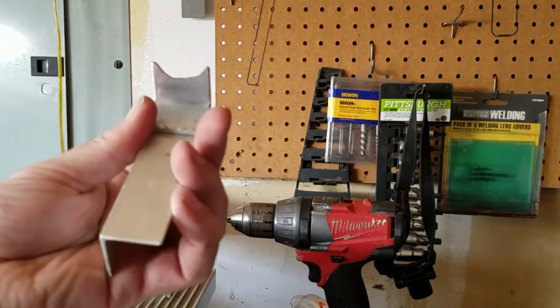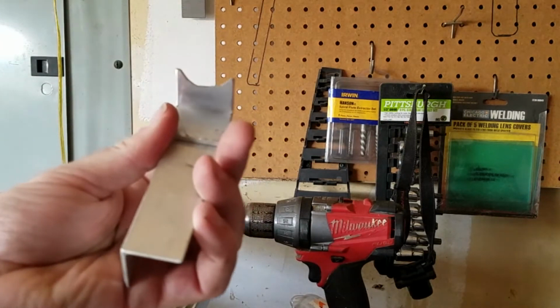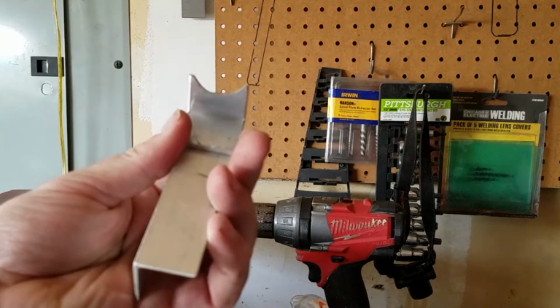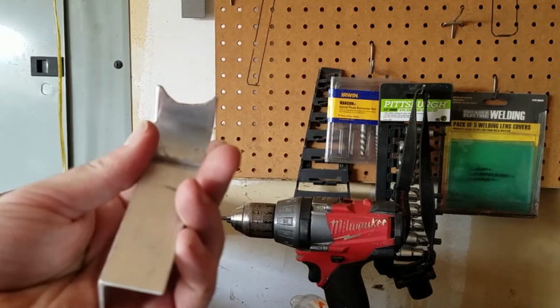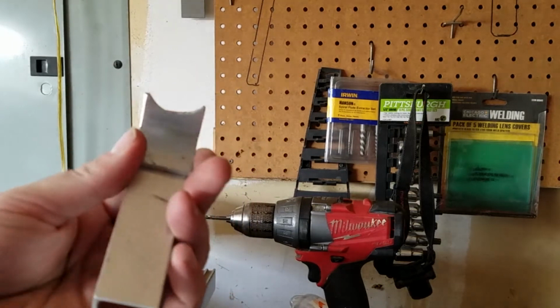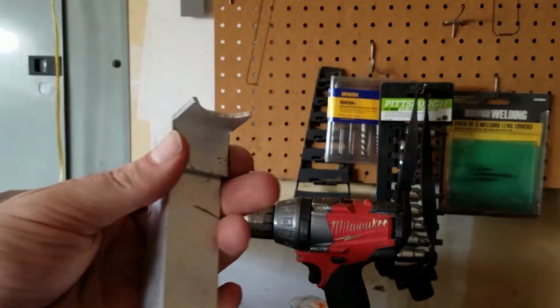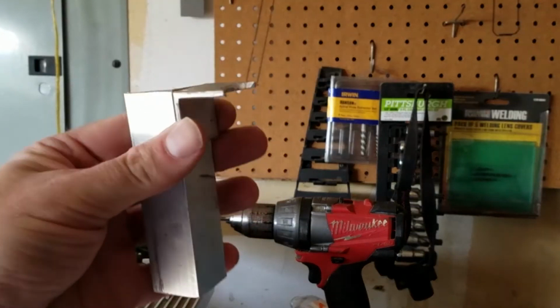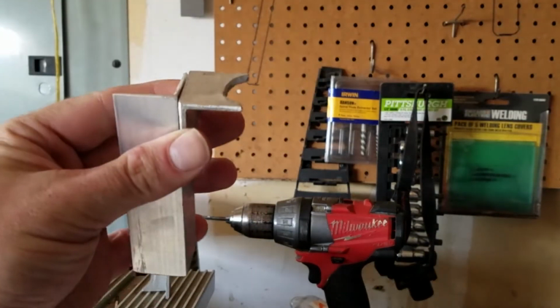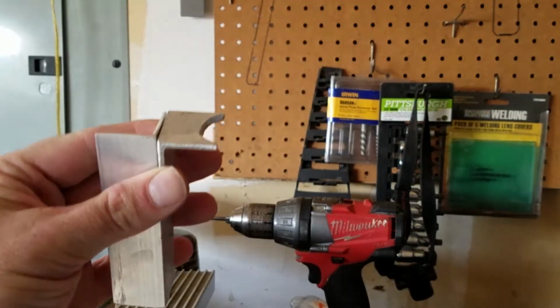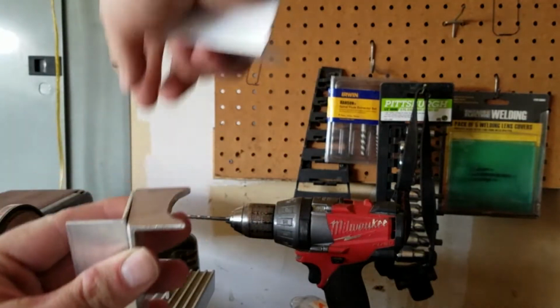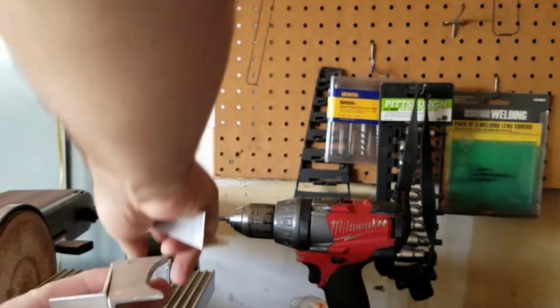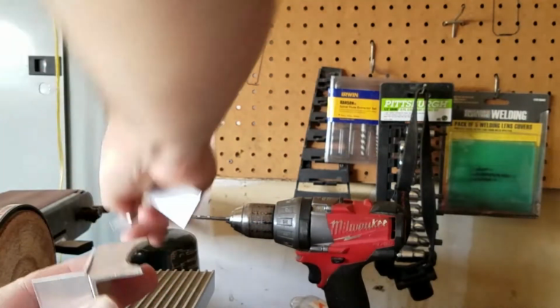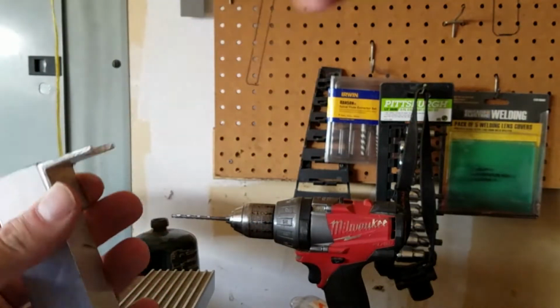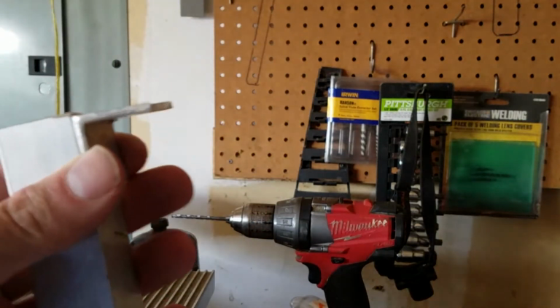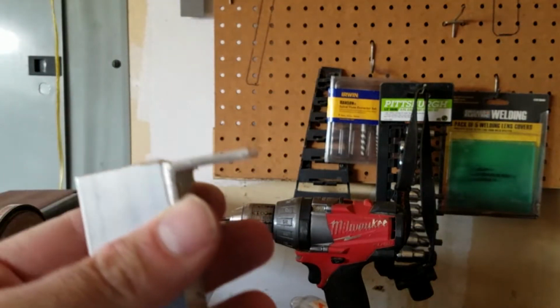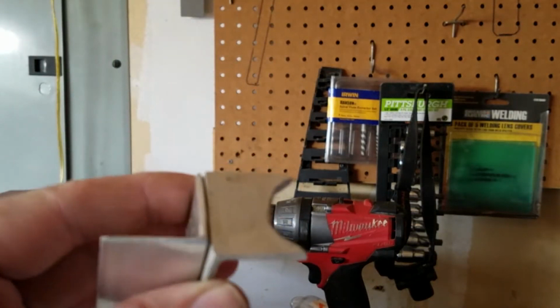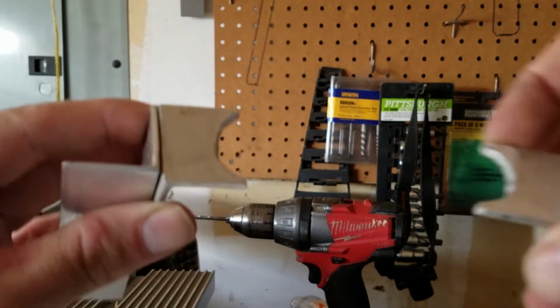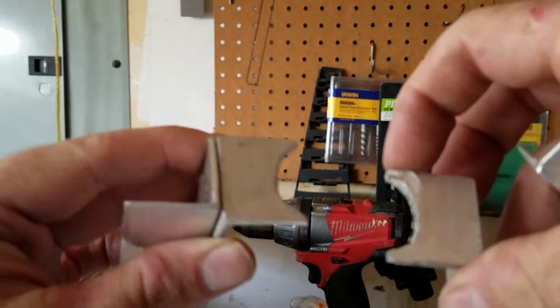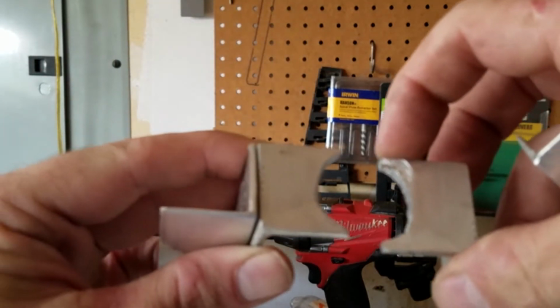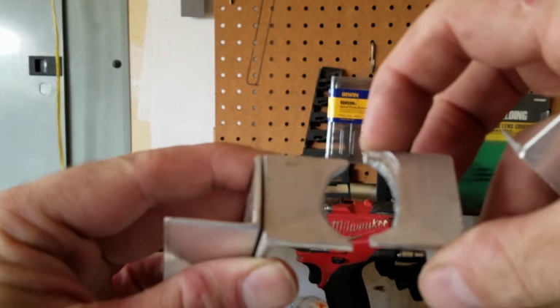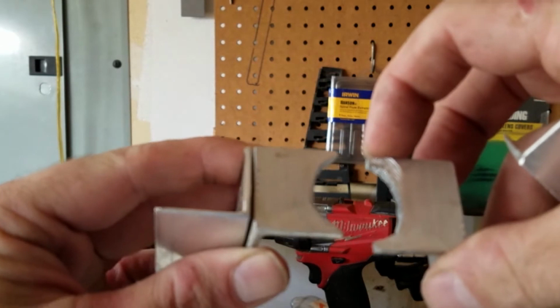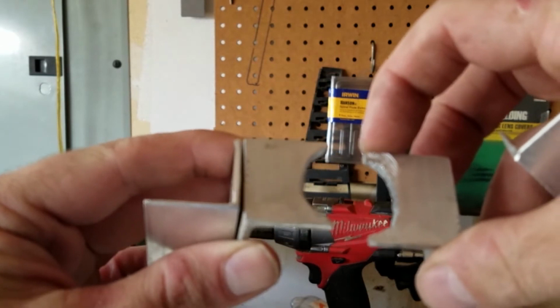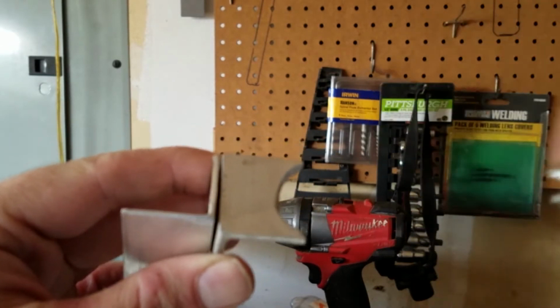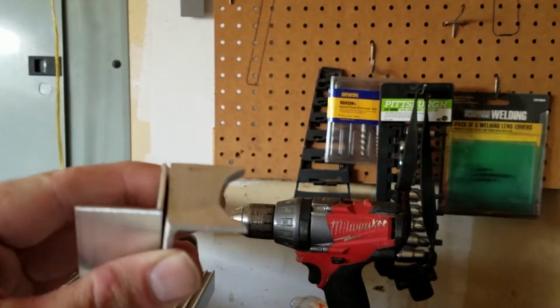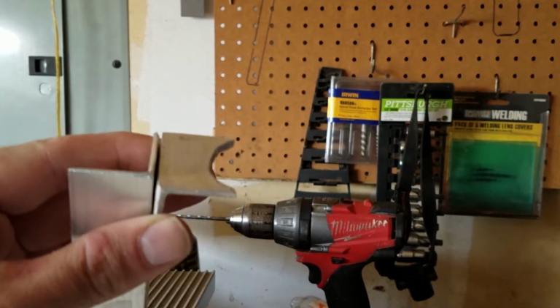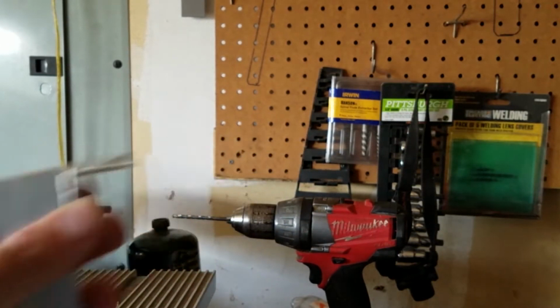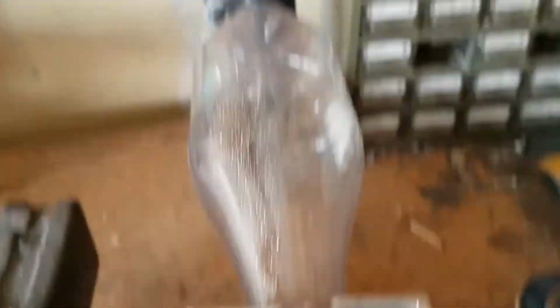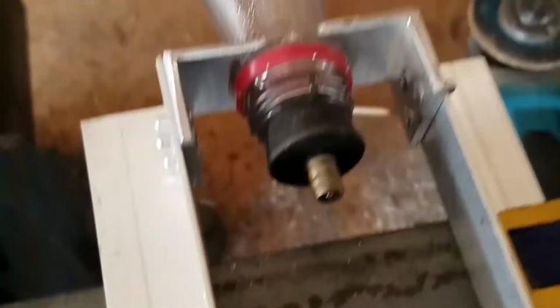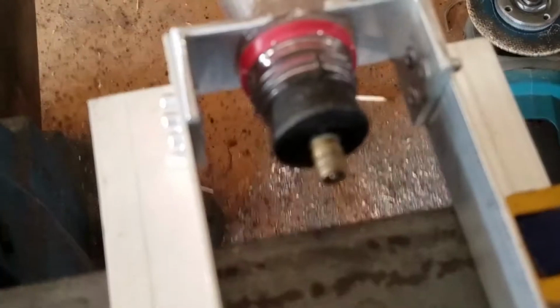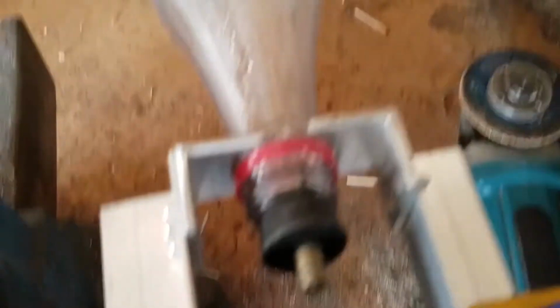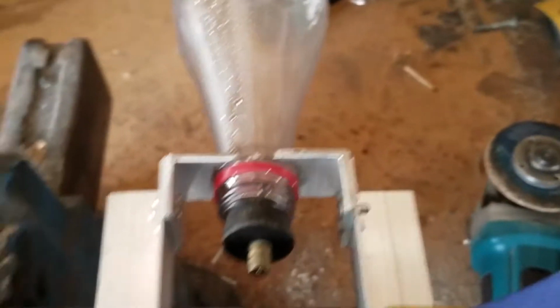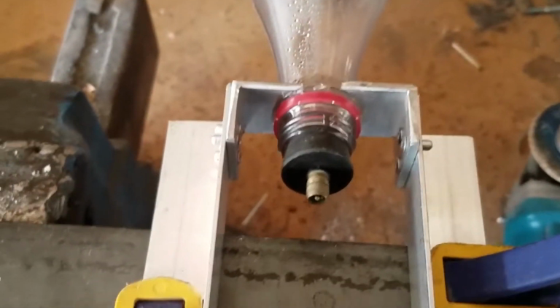Next, take two longer pieces of angle metal and attach them to the radius pieces so they grip the bottle around the neck. I use rivets to attach these pieces, but you can use whatever you have.